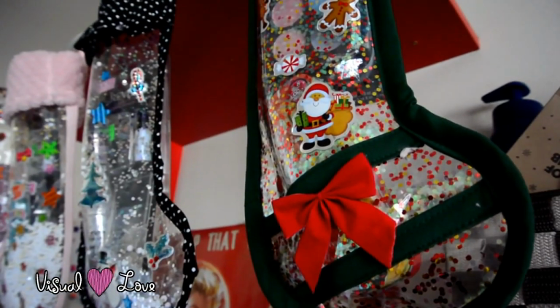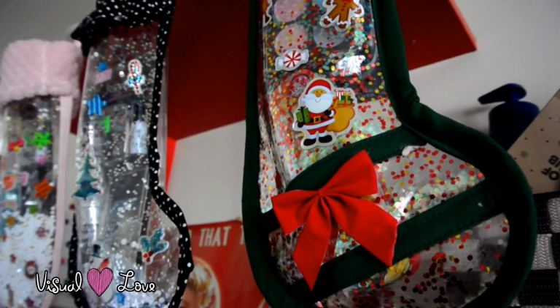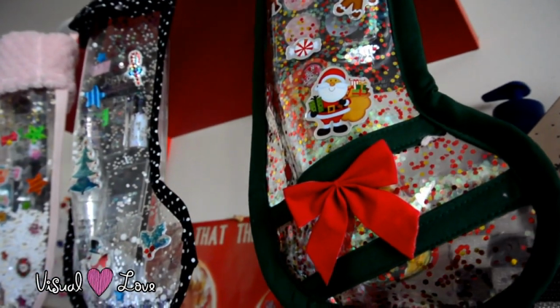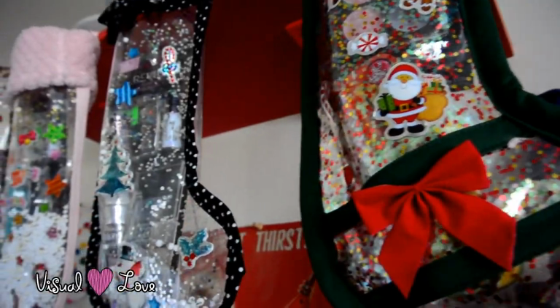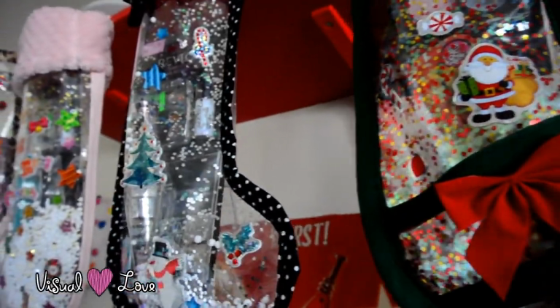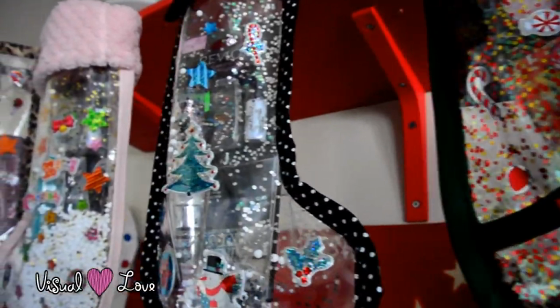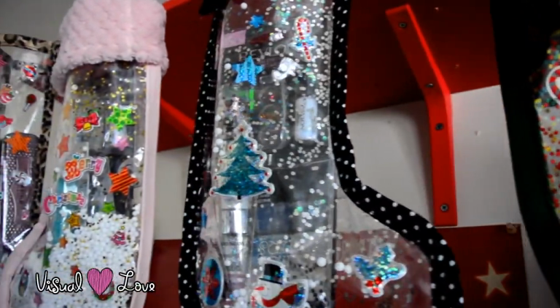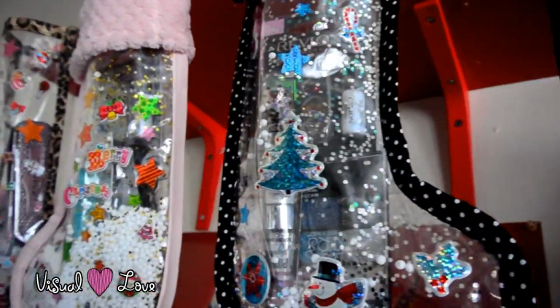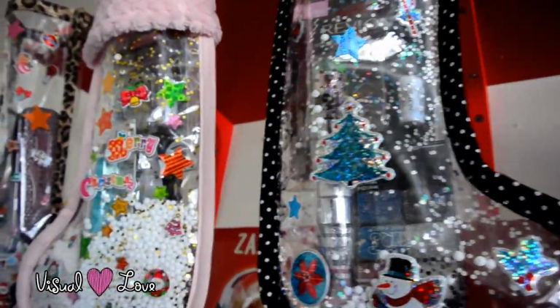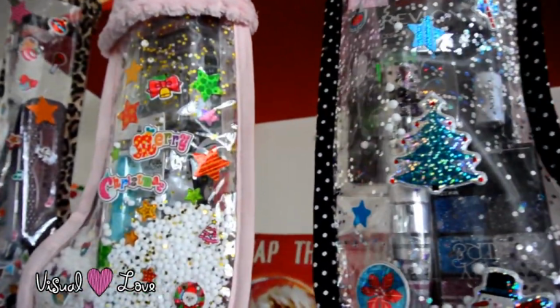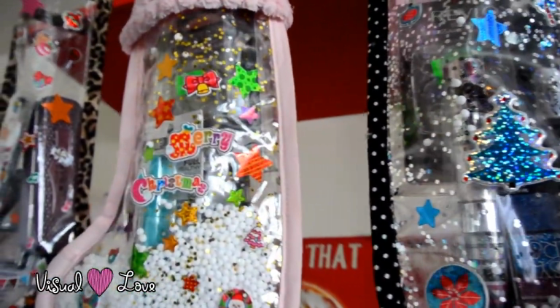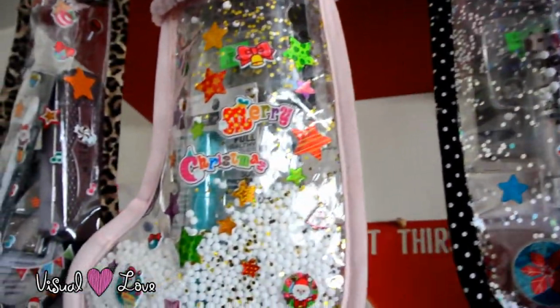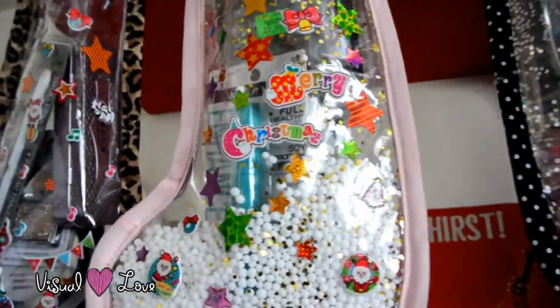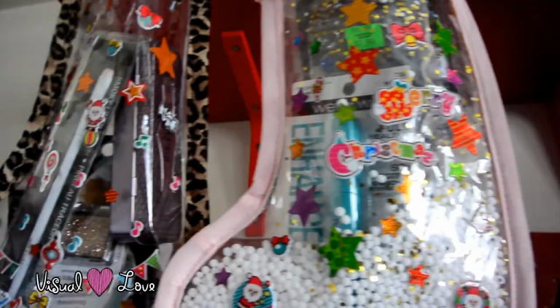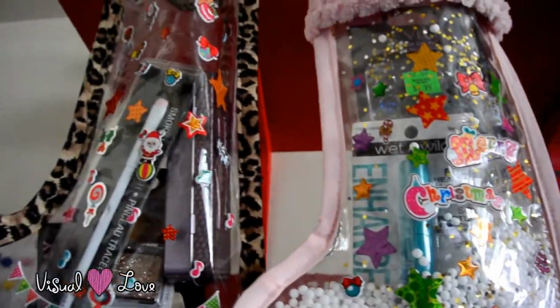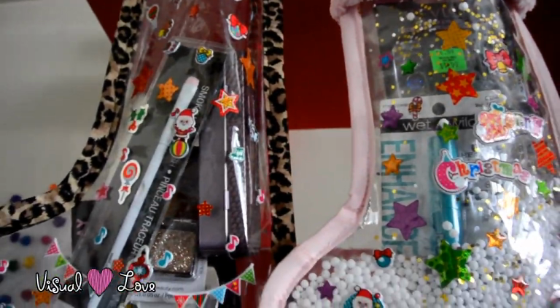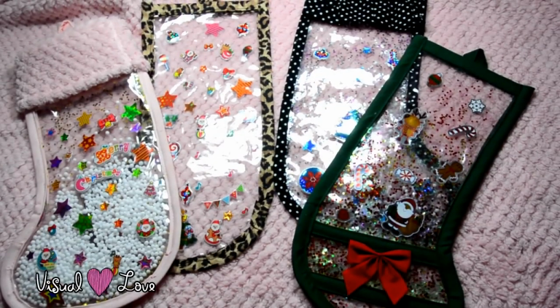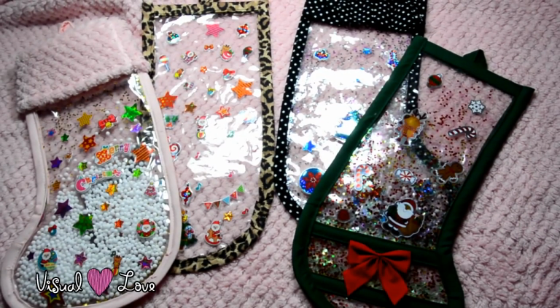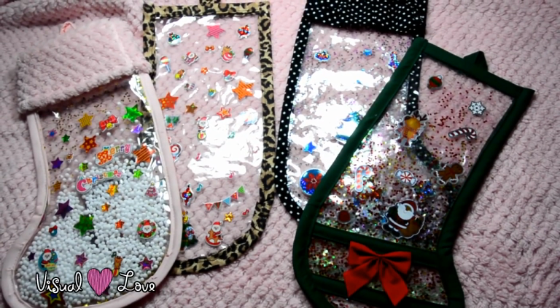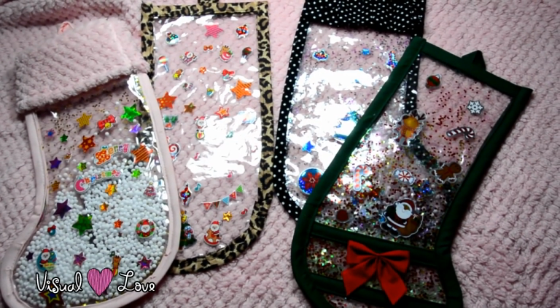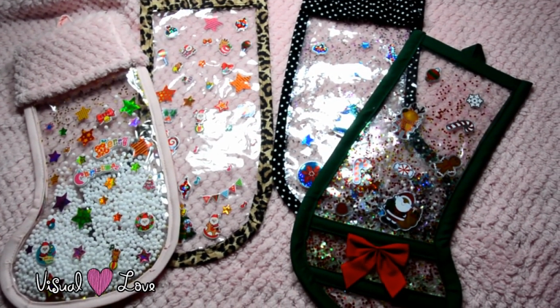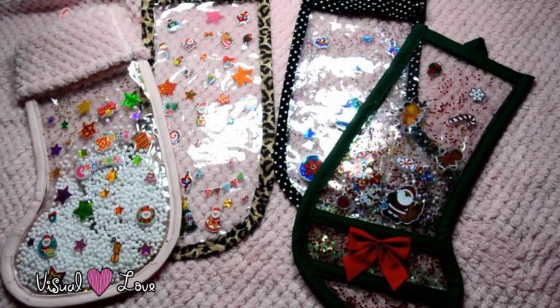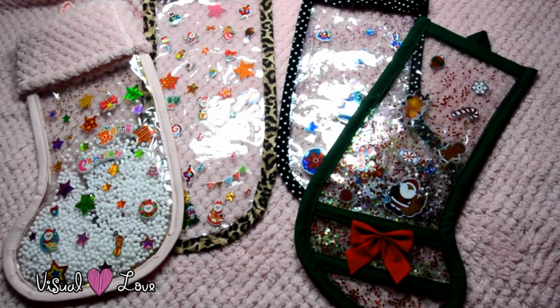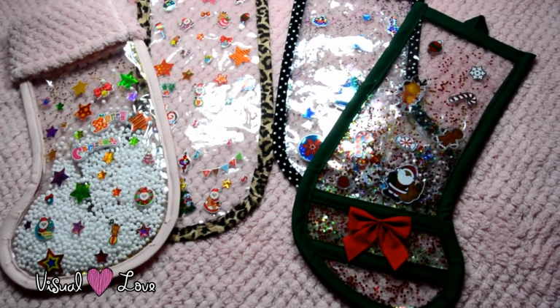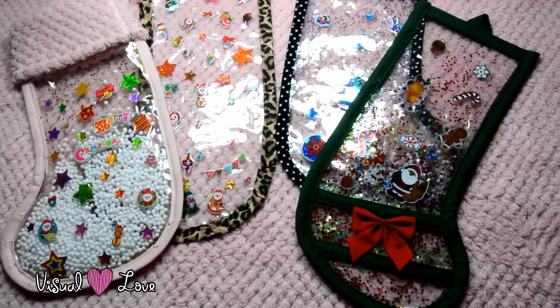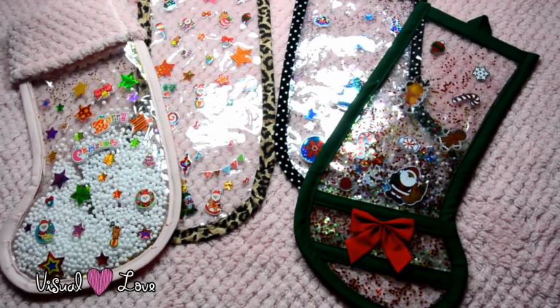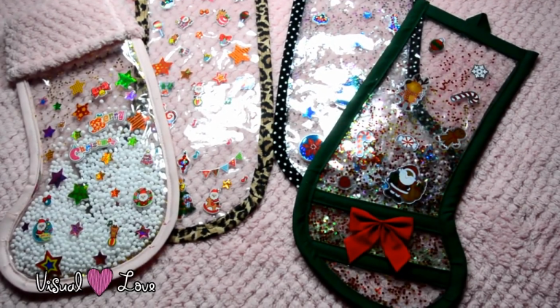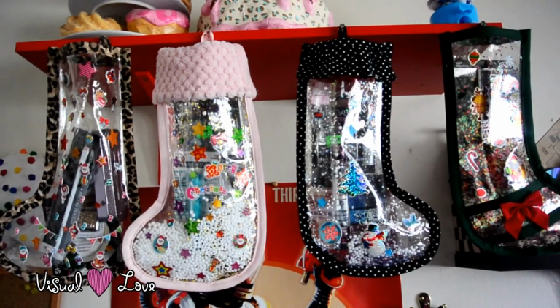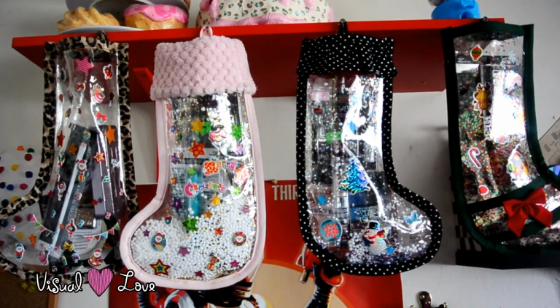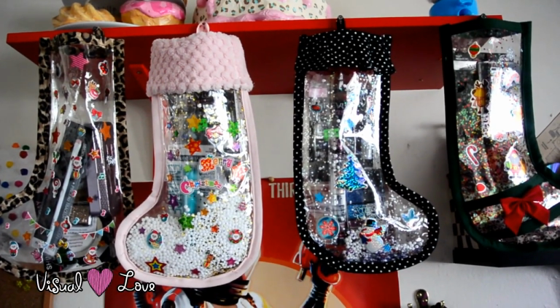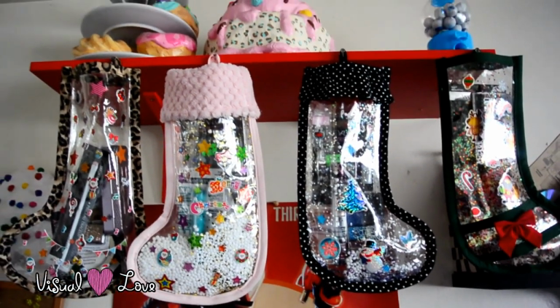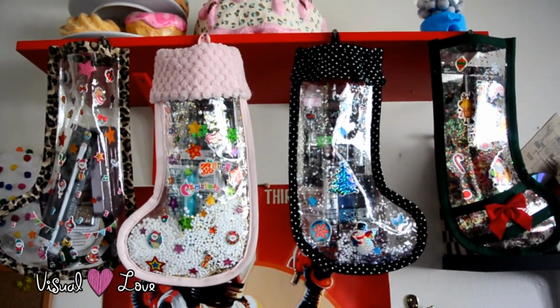So I really hope you enjoyed this. It was really fun to make. This is something I totally made up from my own idea. It kind of resembles like a snow globe, and it's something I've never seen before. I thought I'd share it with everybody because it's so unique. Thanks for watching. Have a great Christmas.